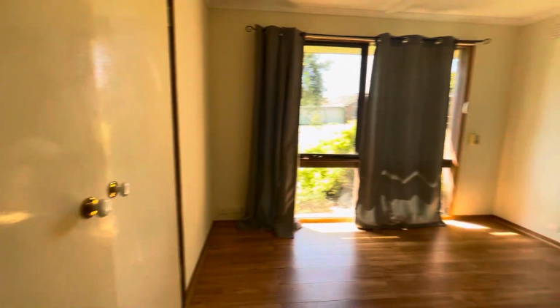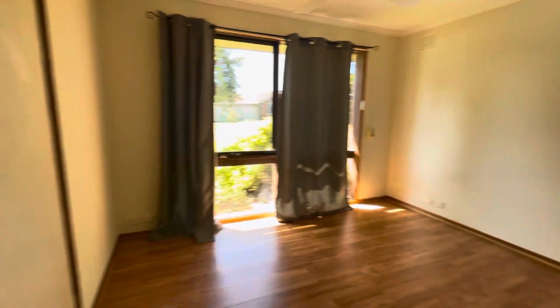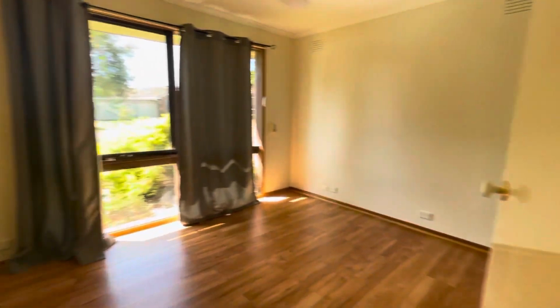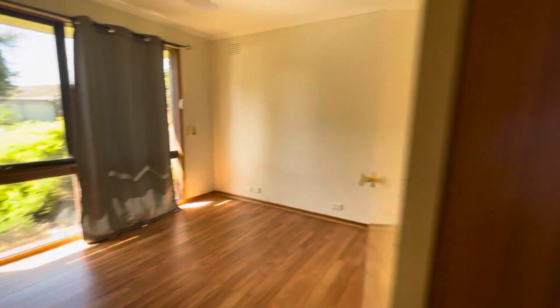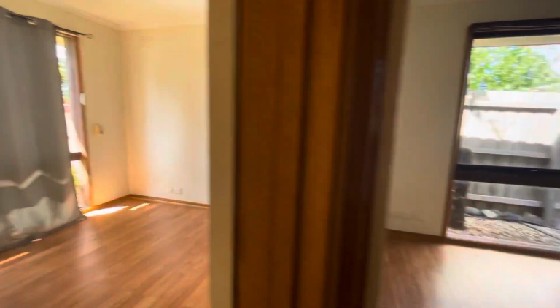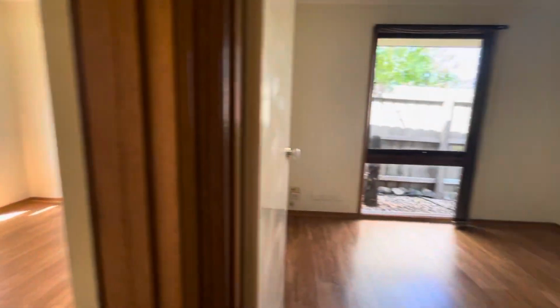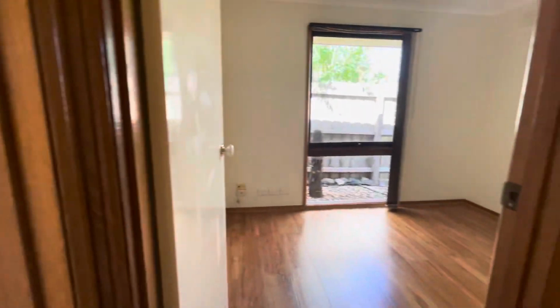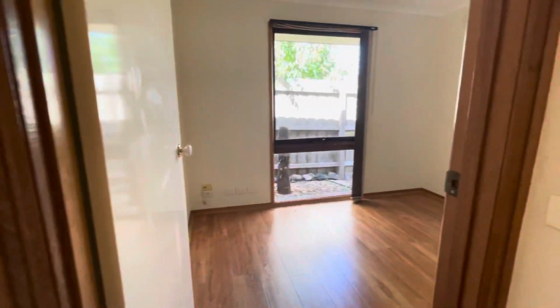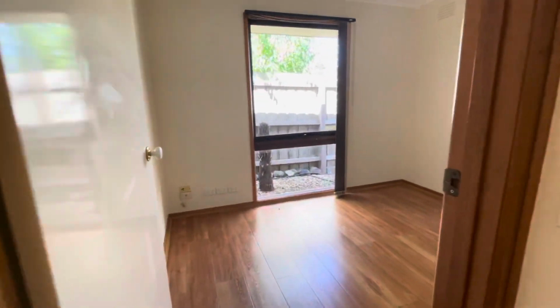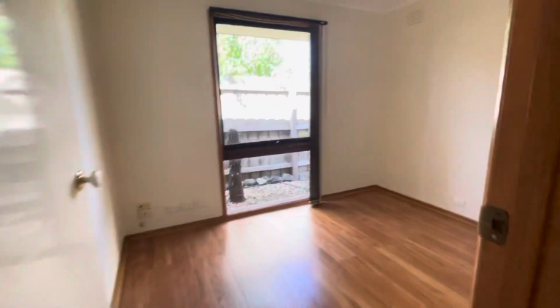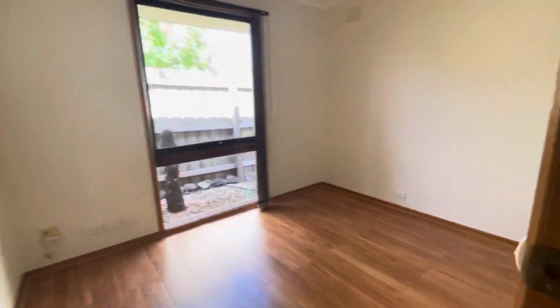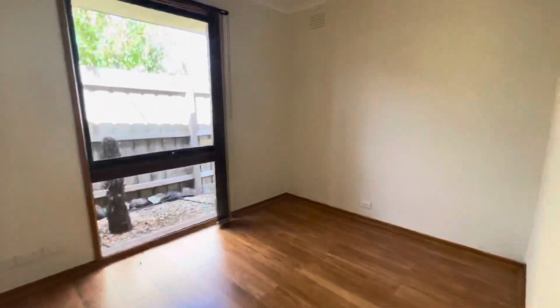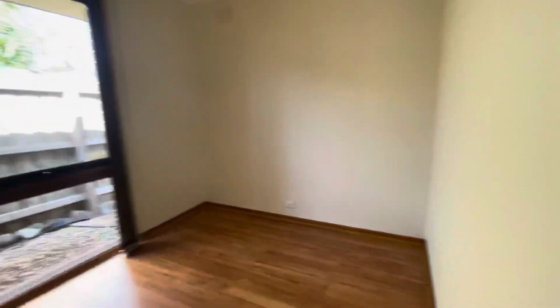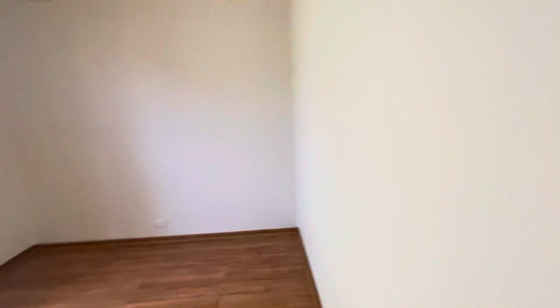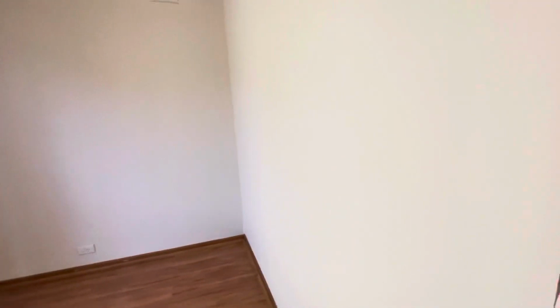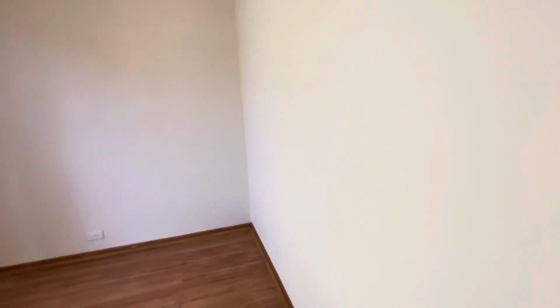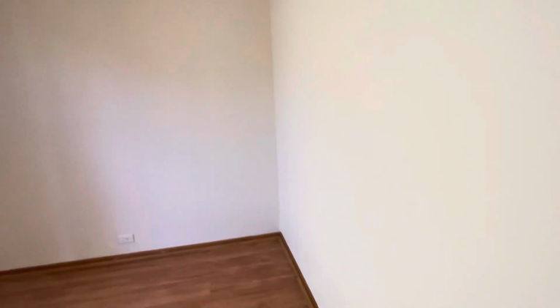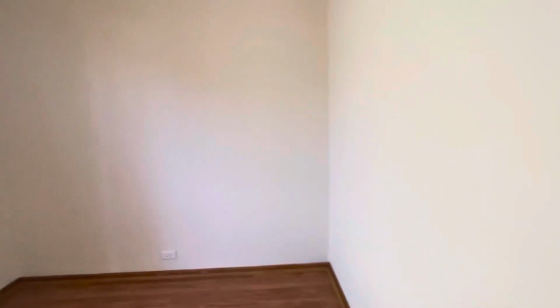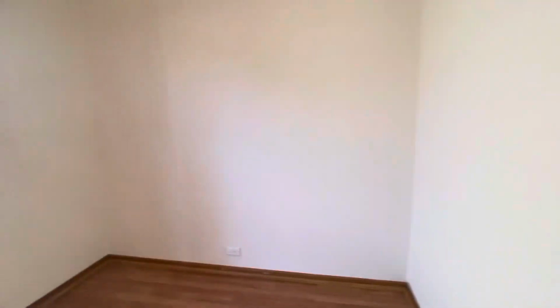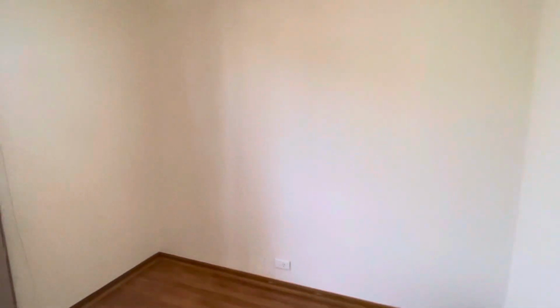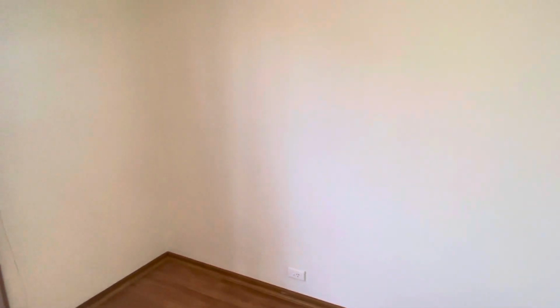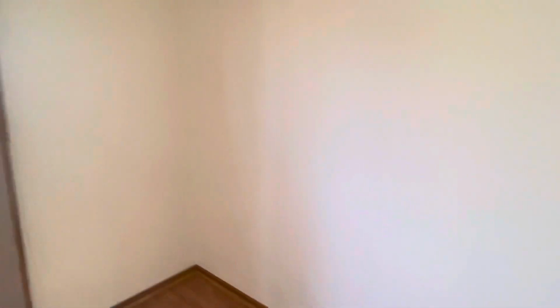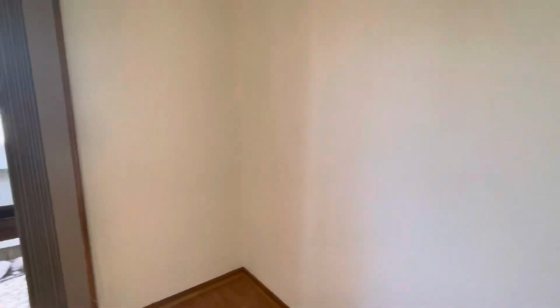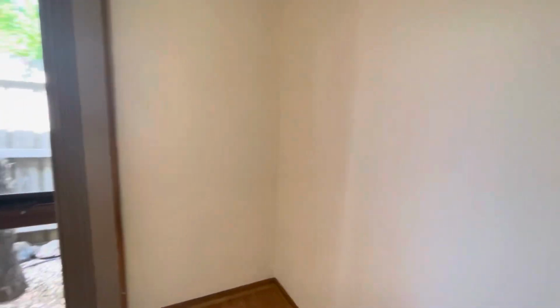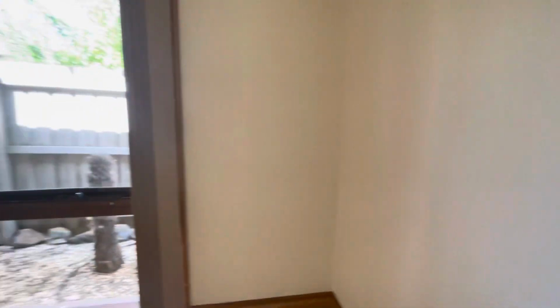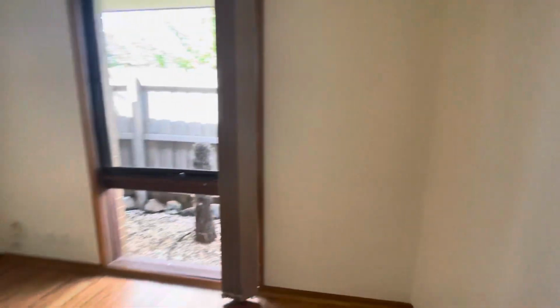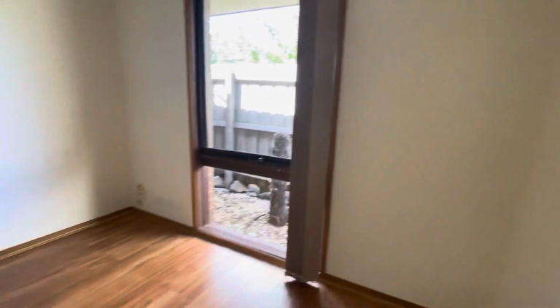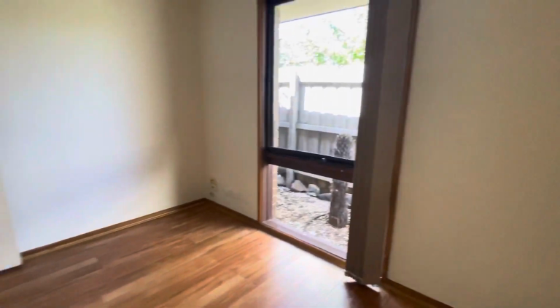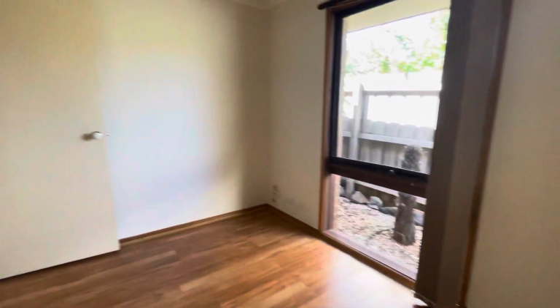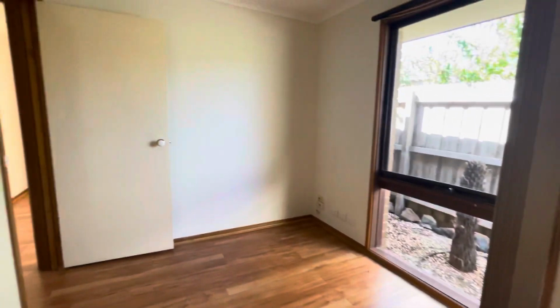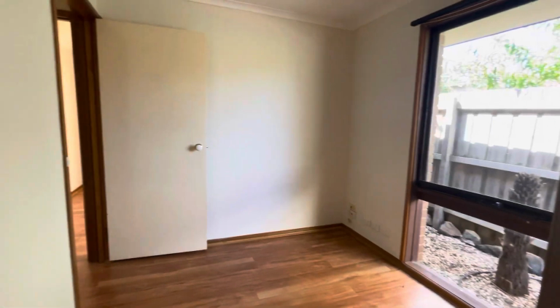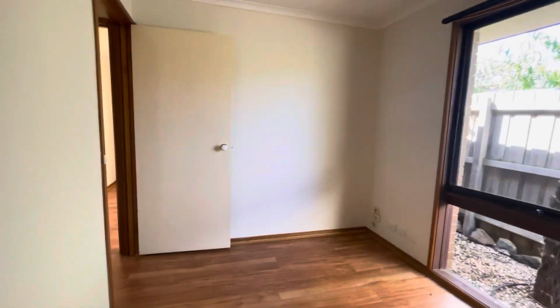And into the last room. This one does not have the built-in cupboard so it could be used as either a bedroom or a study.